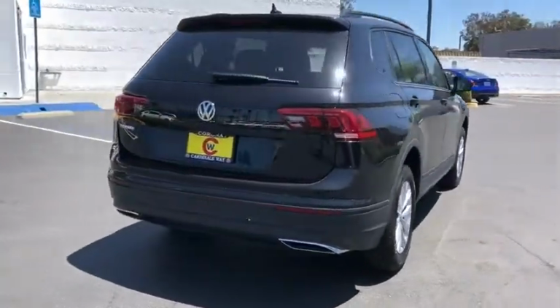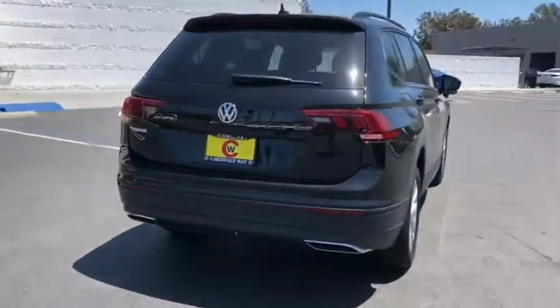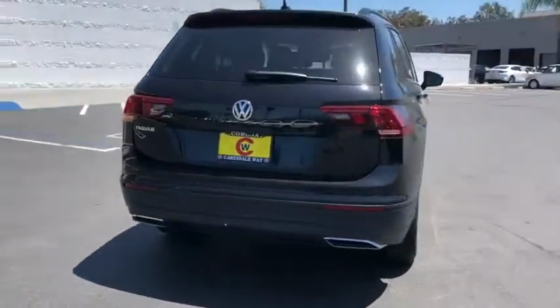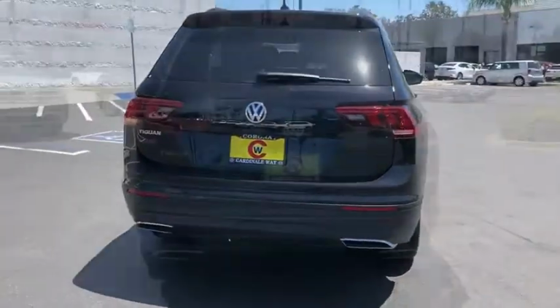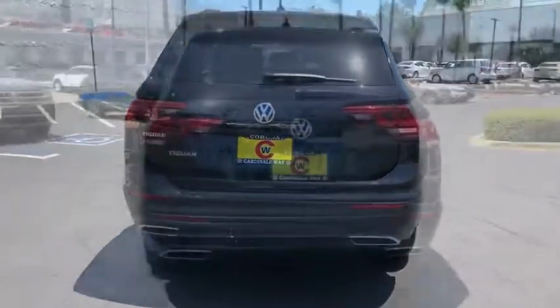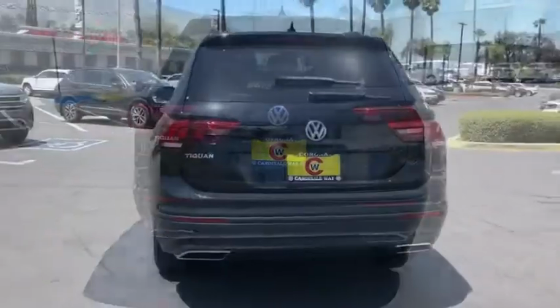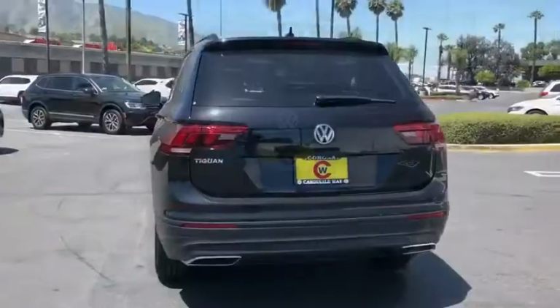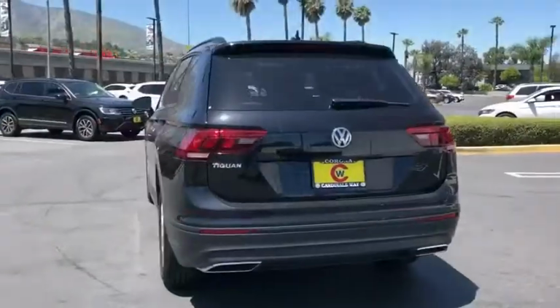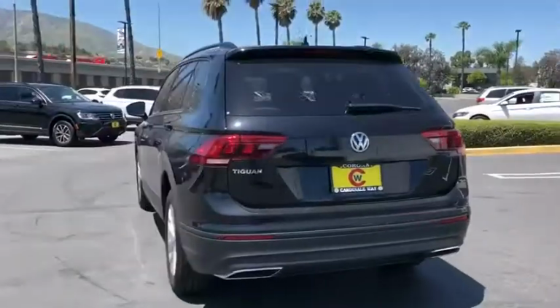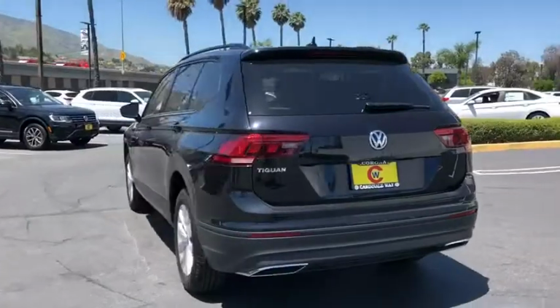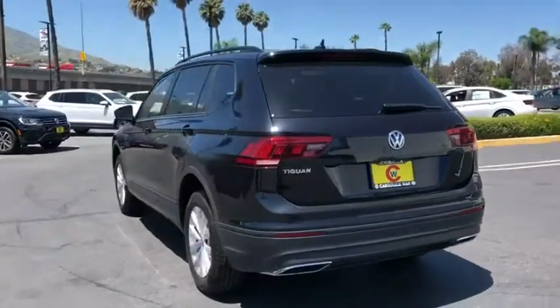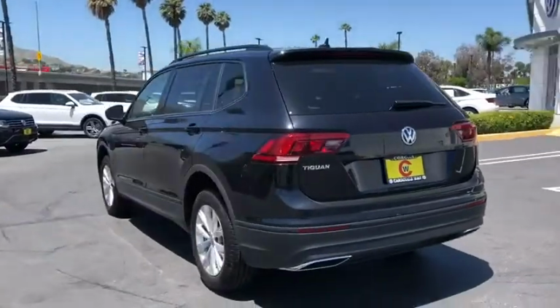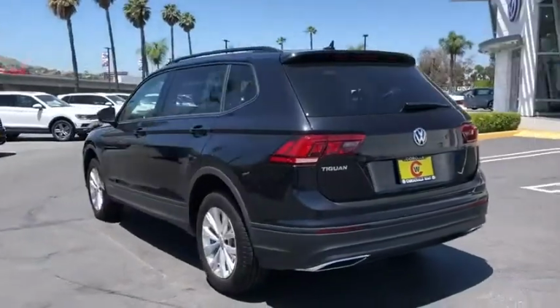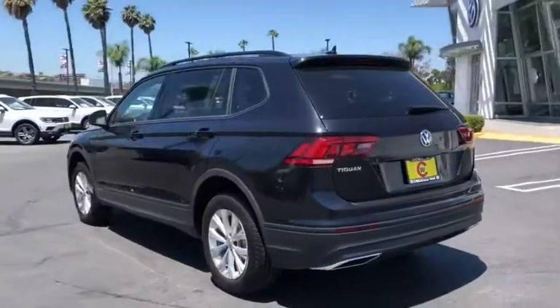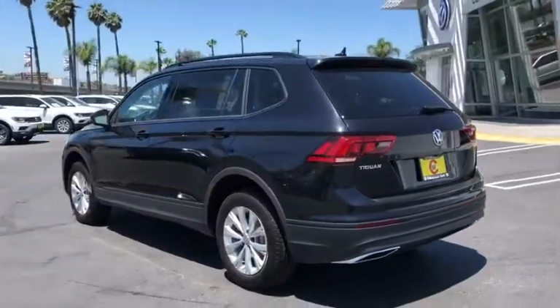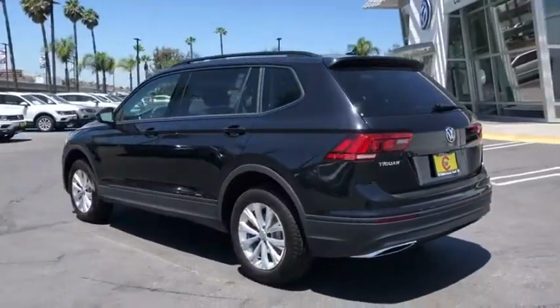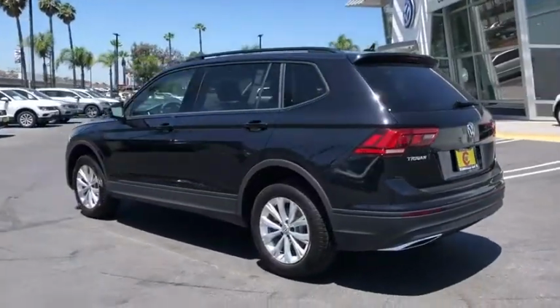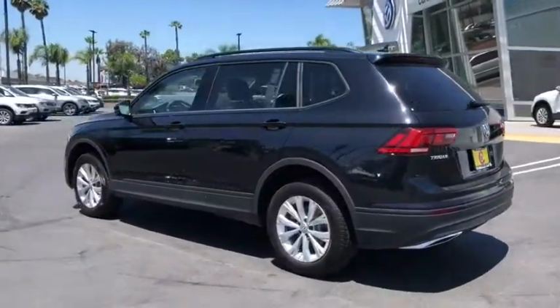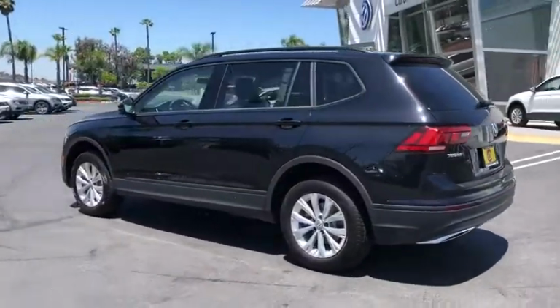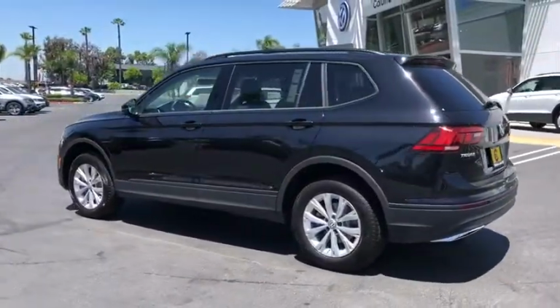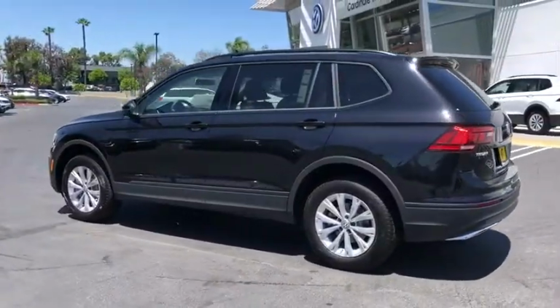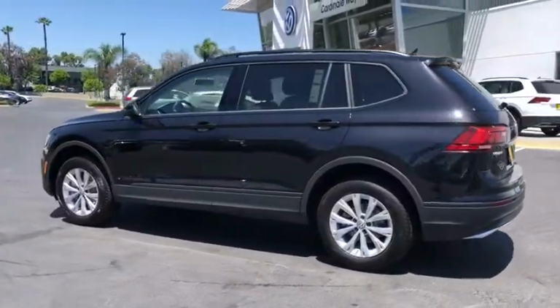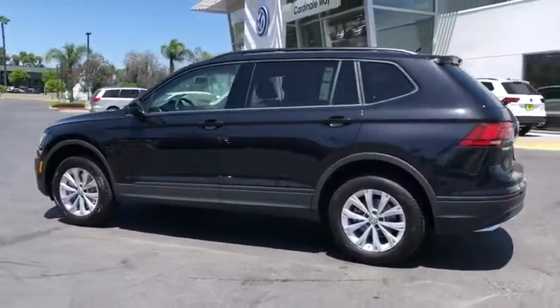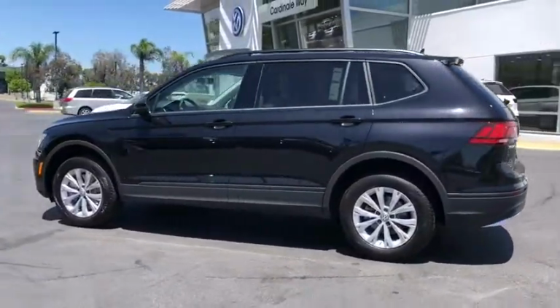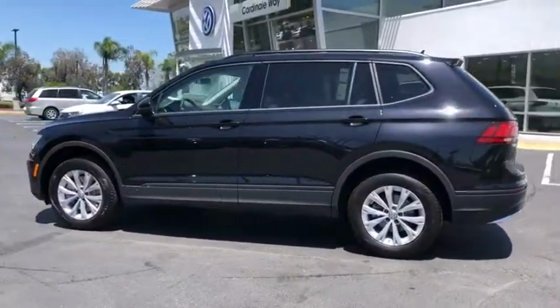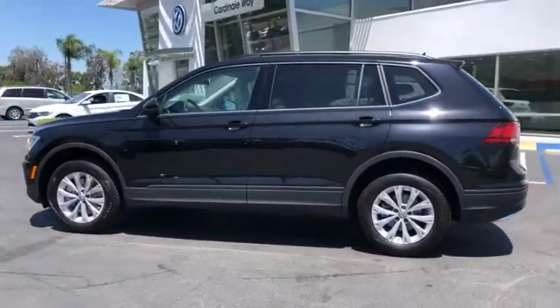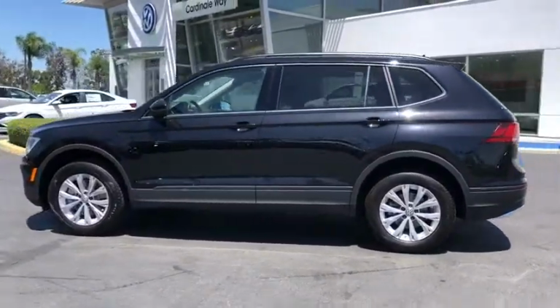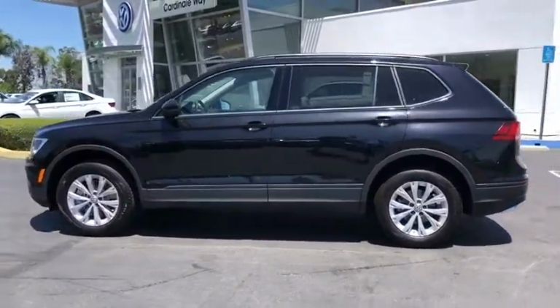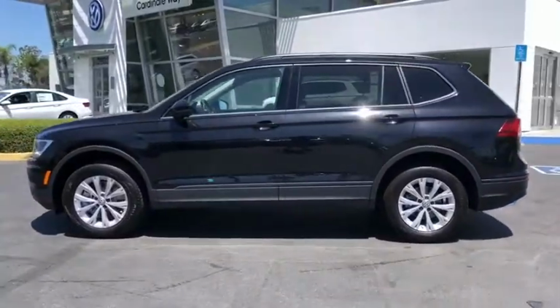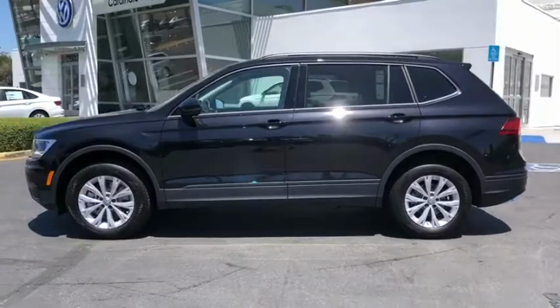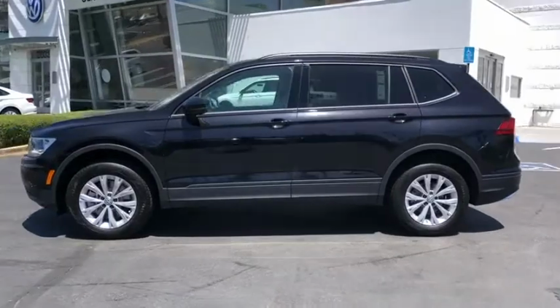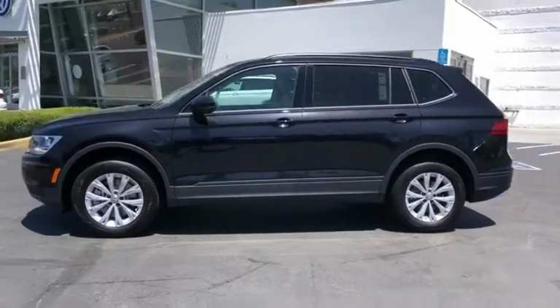Here are some of this vehicle's great options: traction control, dual airbags, alloy wheels, power steering, and four-wheel disc brakes.